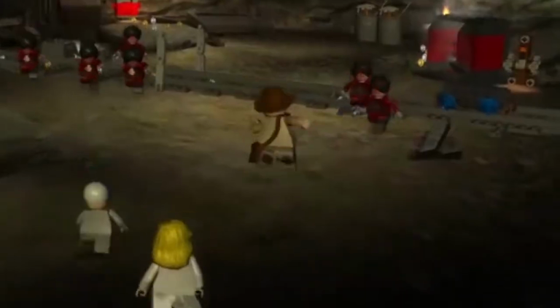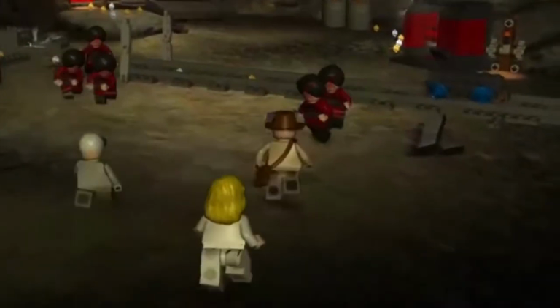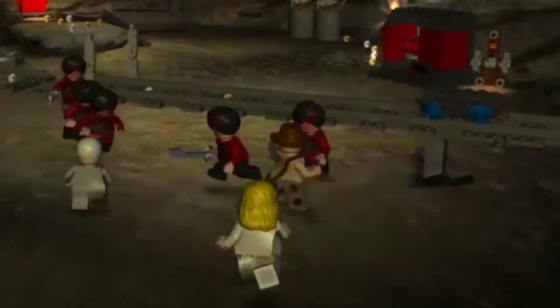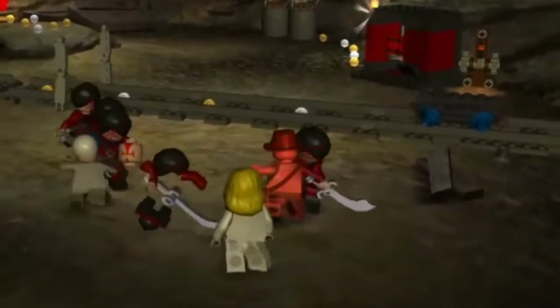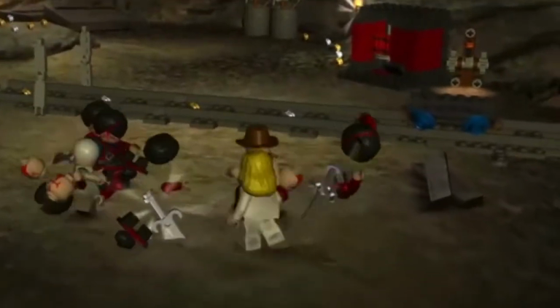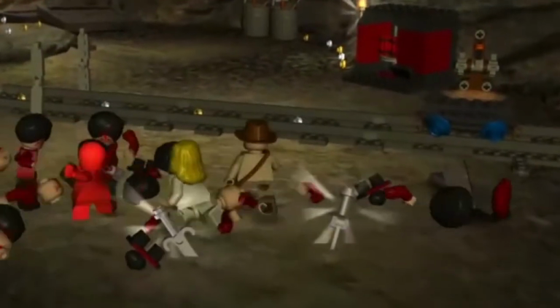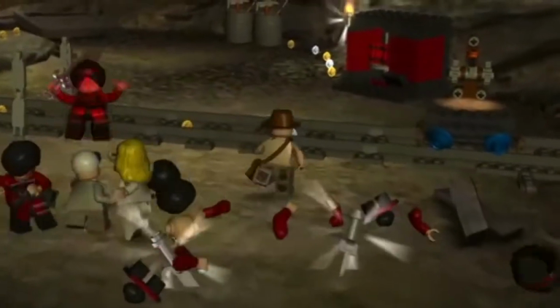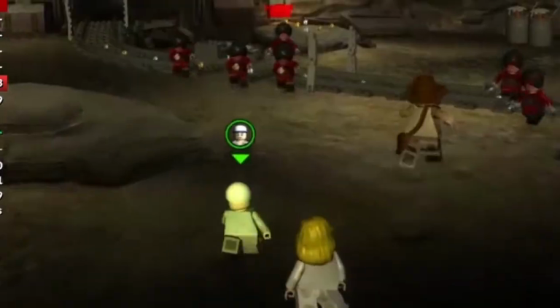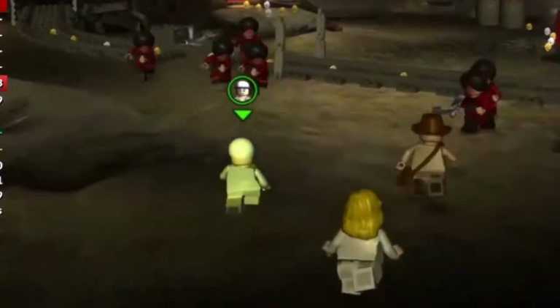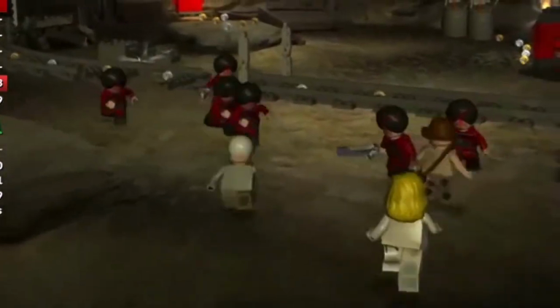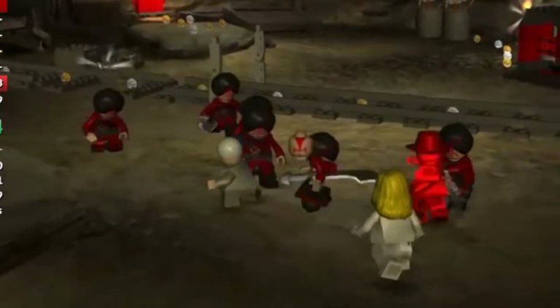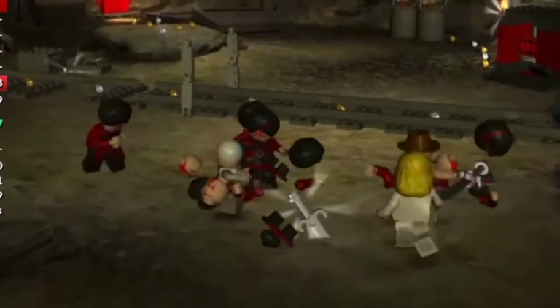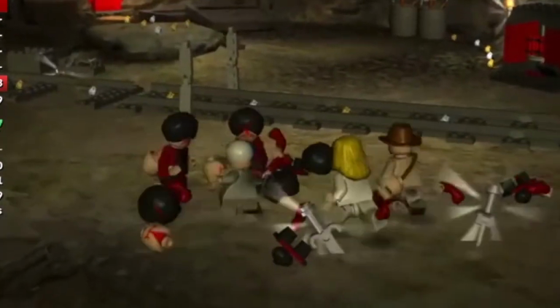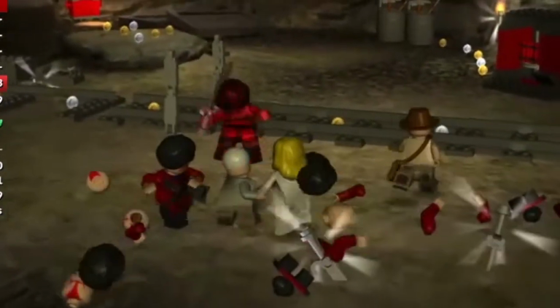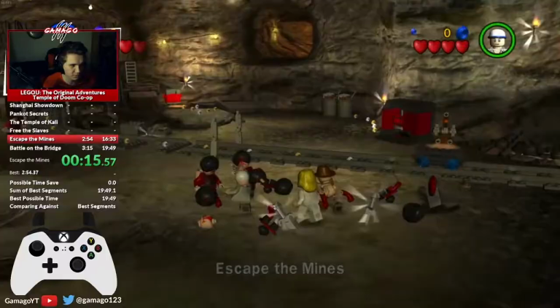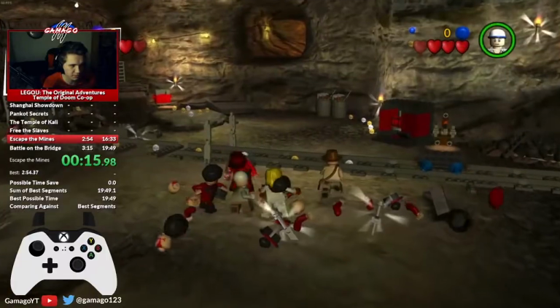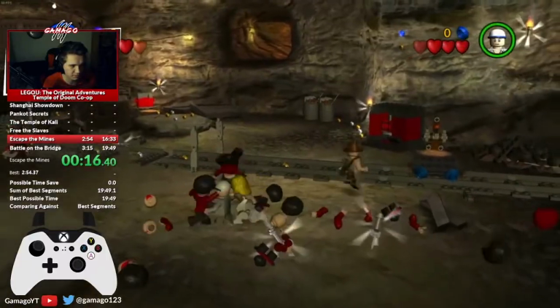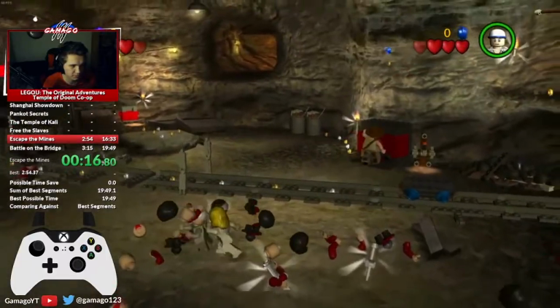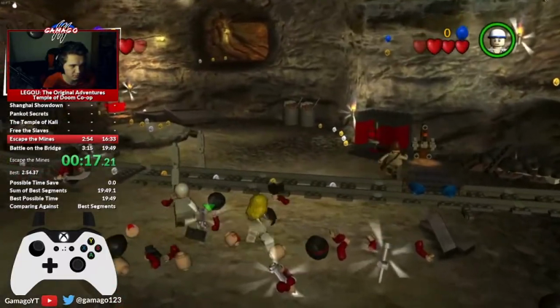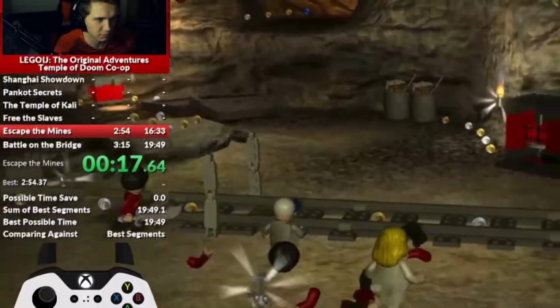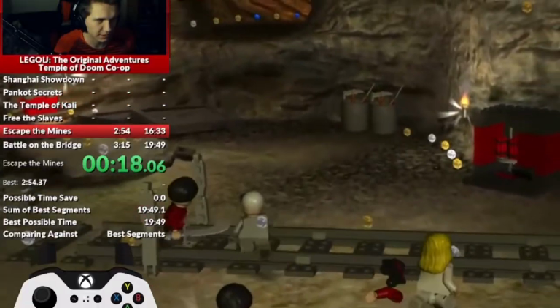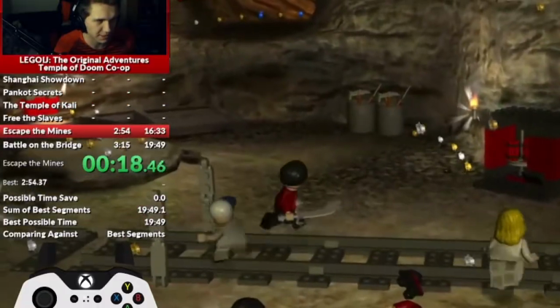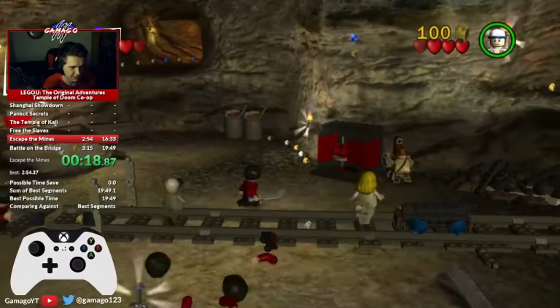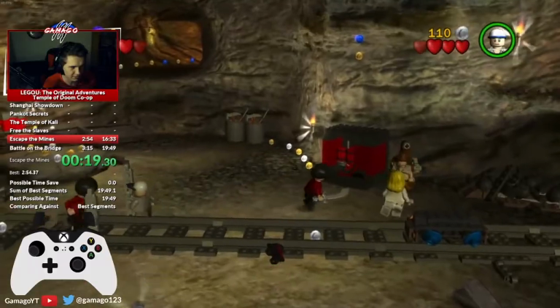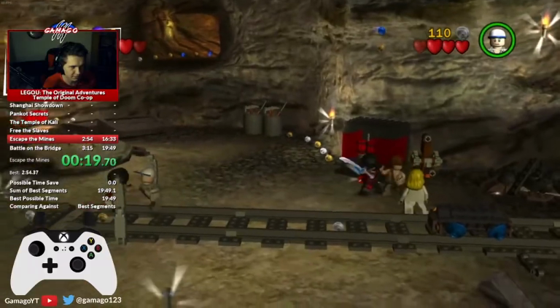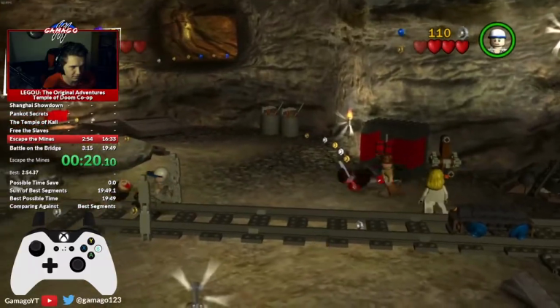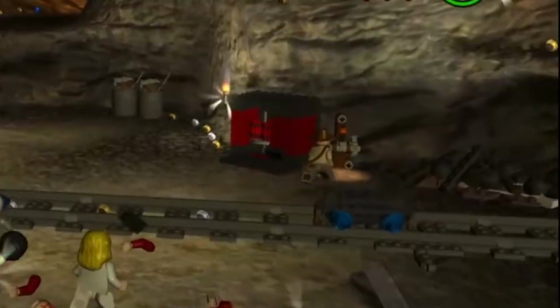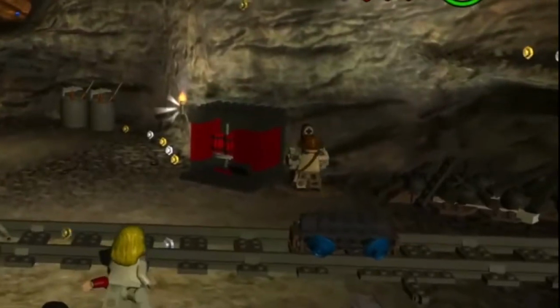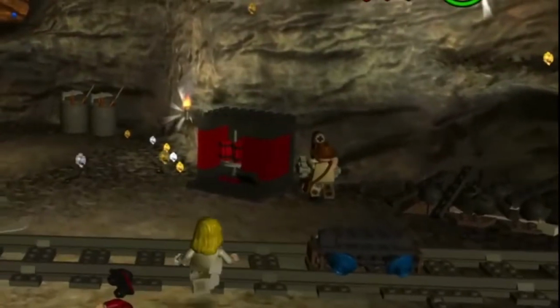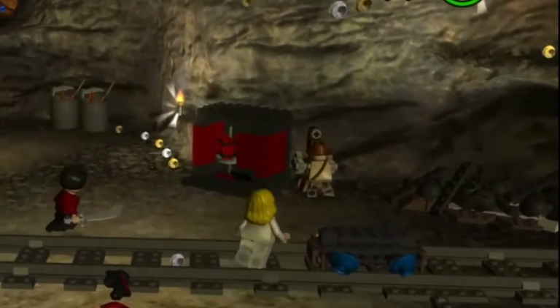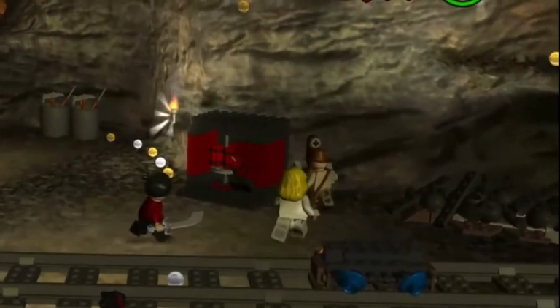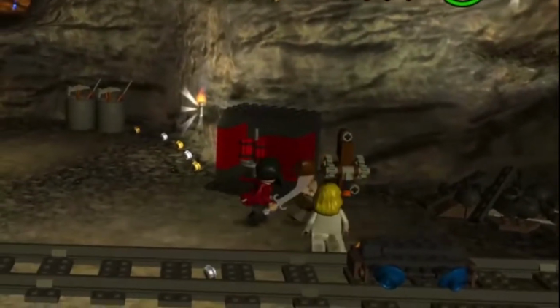With Indy you want to run to the right and kill the two furthest right enemies, and you want to kill the rest of them with Short Round. After you've killed the two enemies with Indy, go to the lever by the dynamite. If one of the enemies follows you to the lever, ignore him with Short Round and go to the left. Pull the lever with Indy and then punch the enemy if there is one.